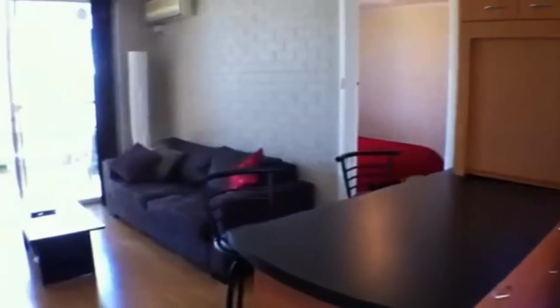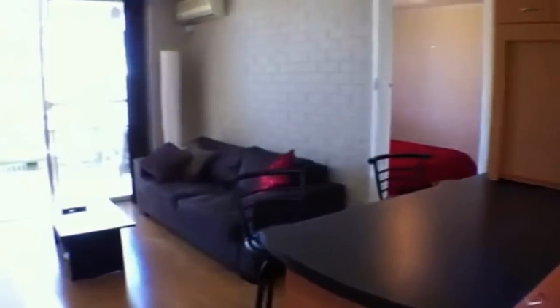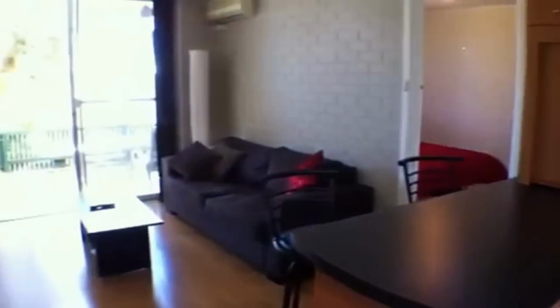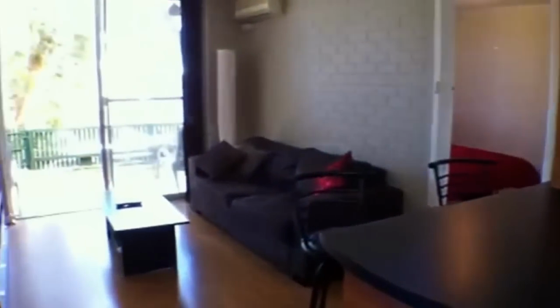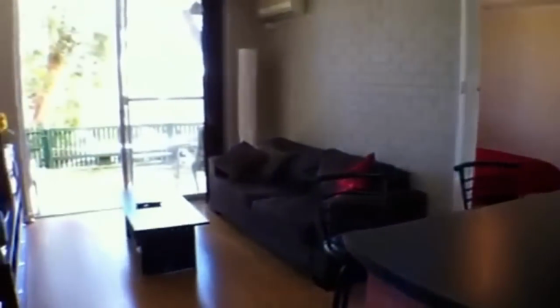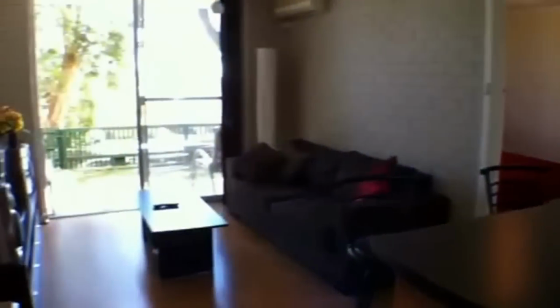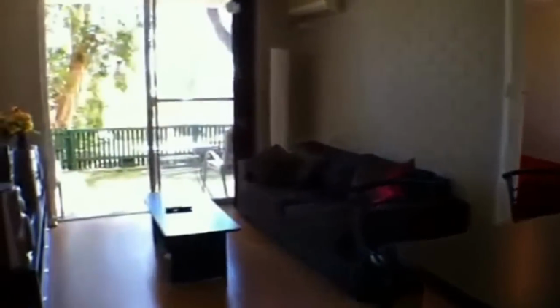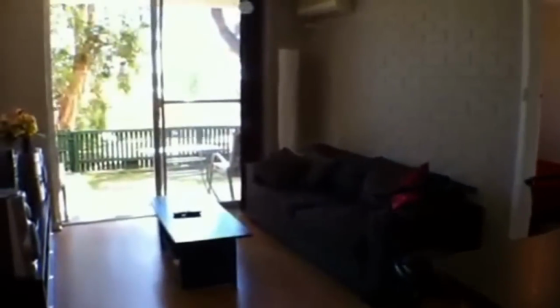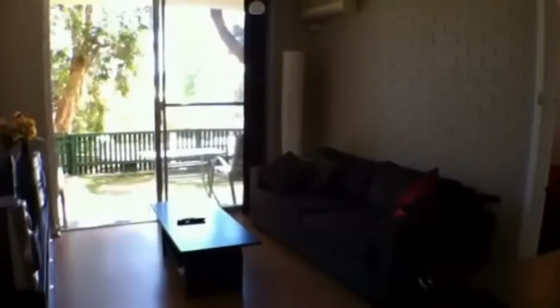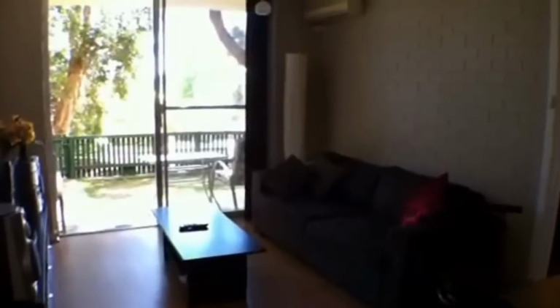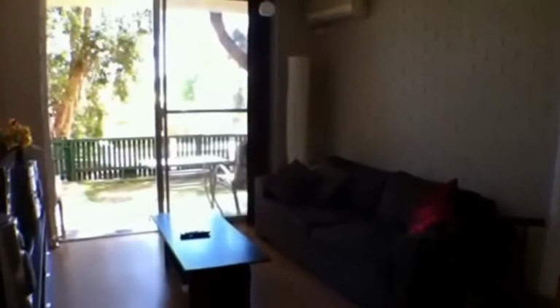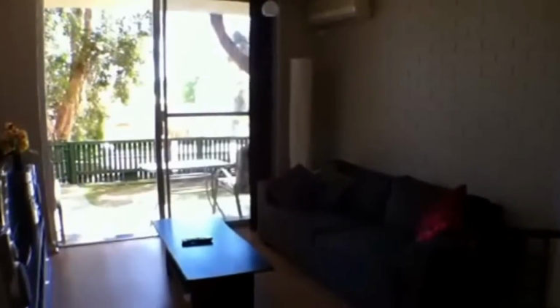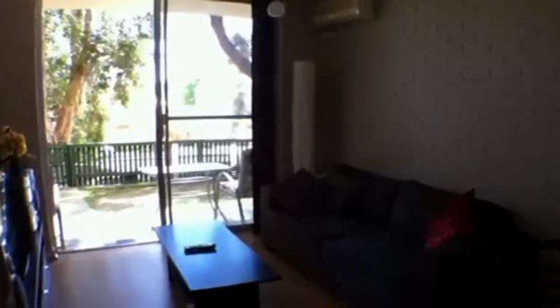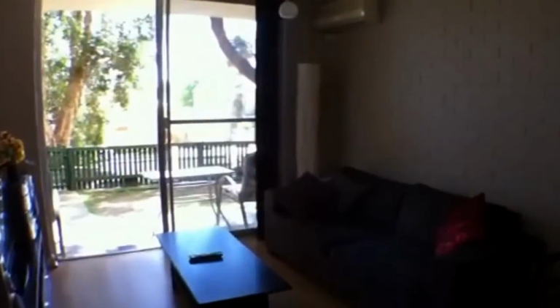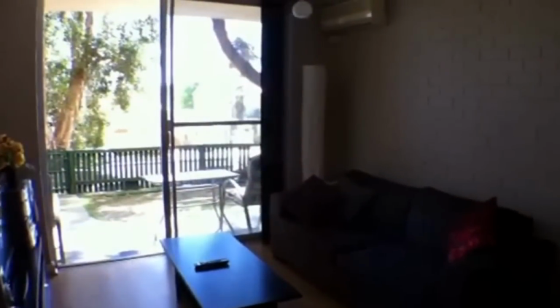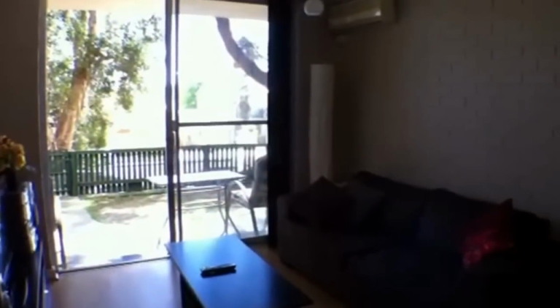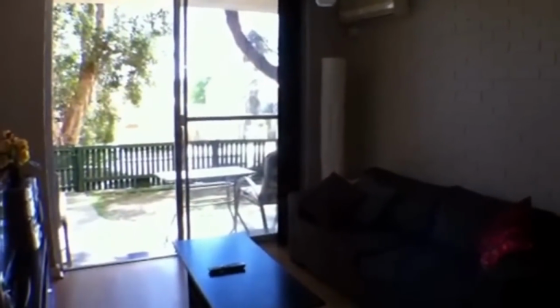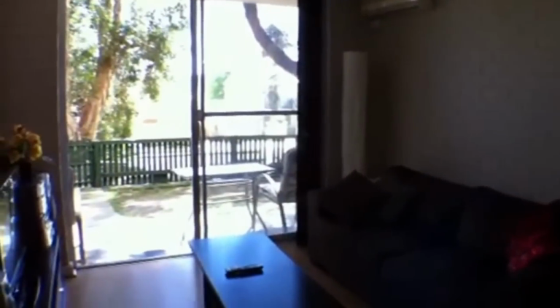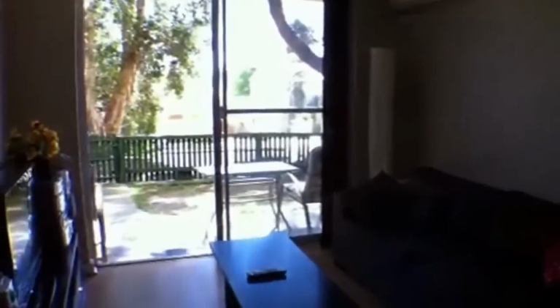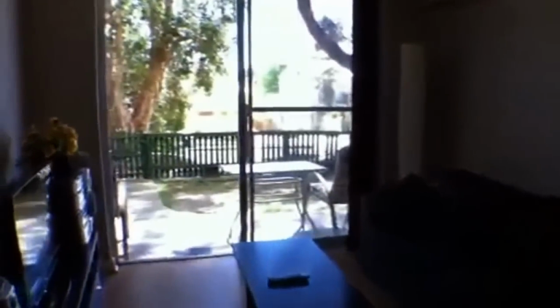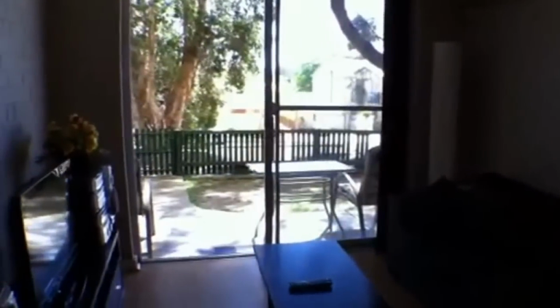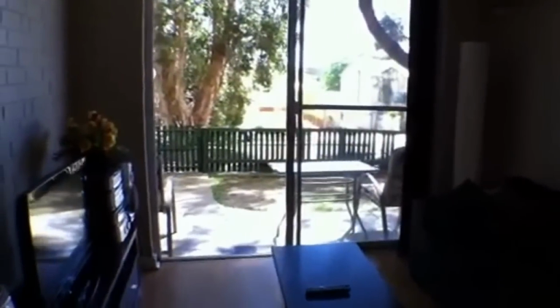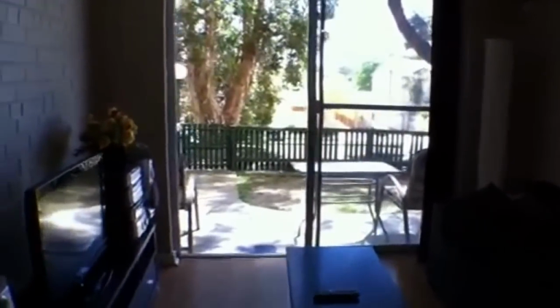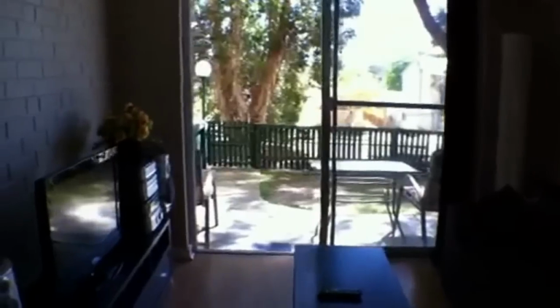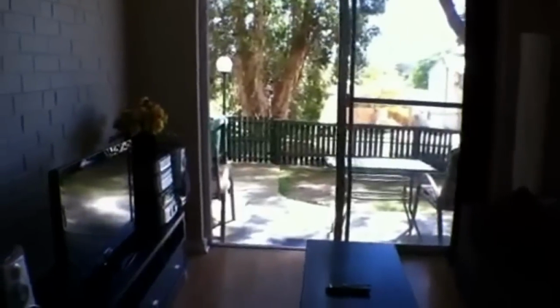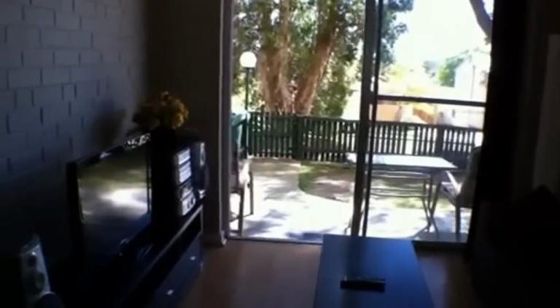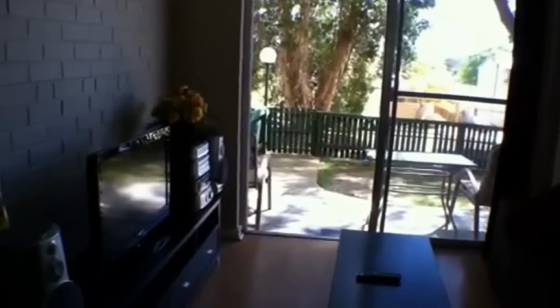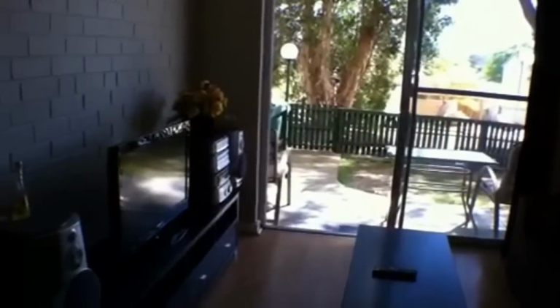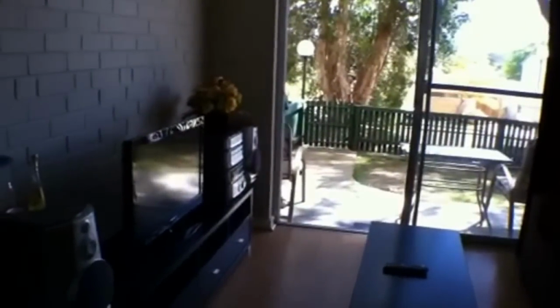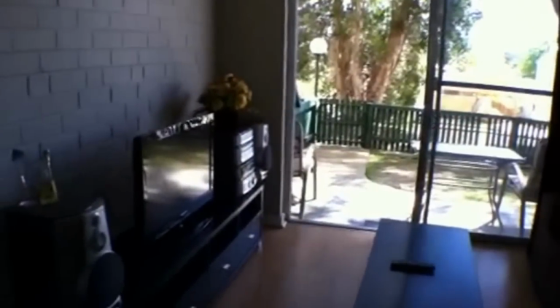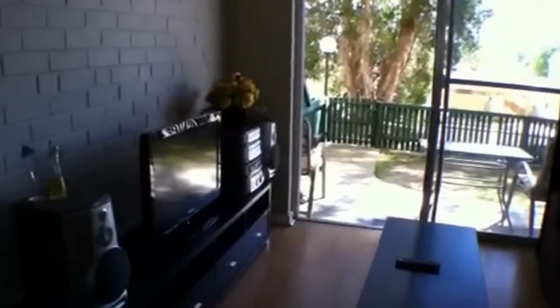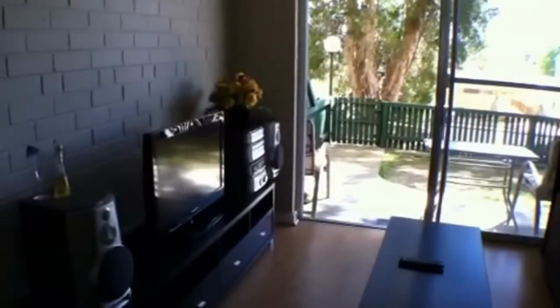So over into our living area. As you can see, there is a split system air conditioner and there is a TV and entertainment system.